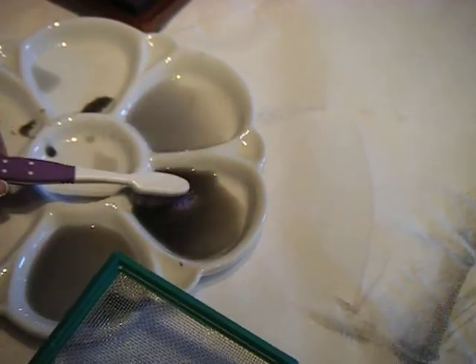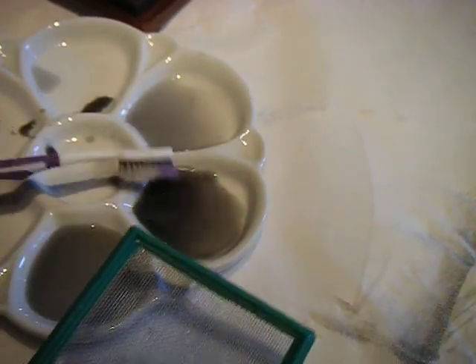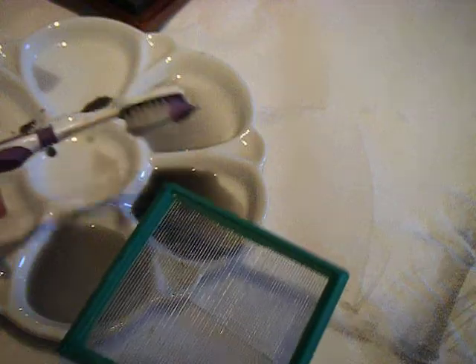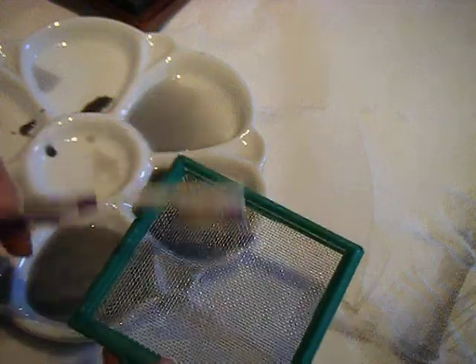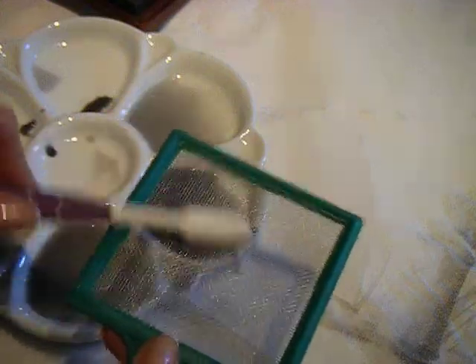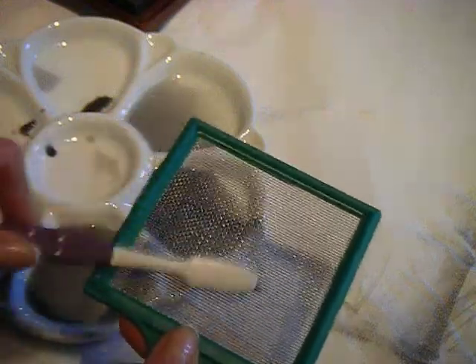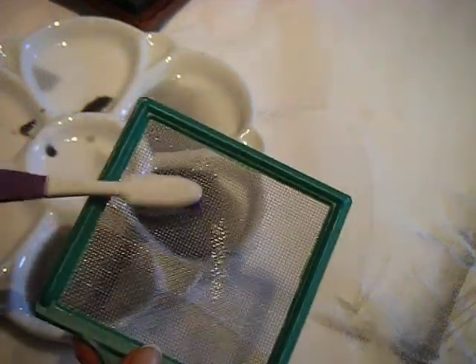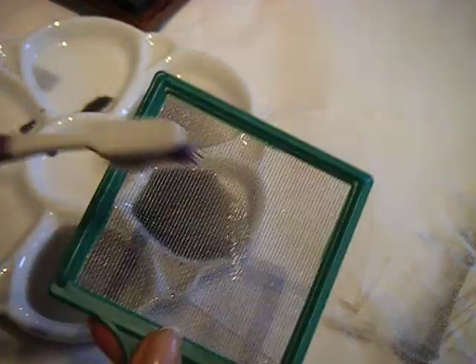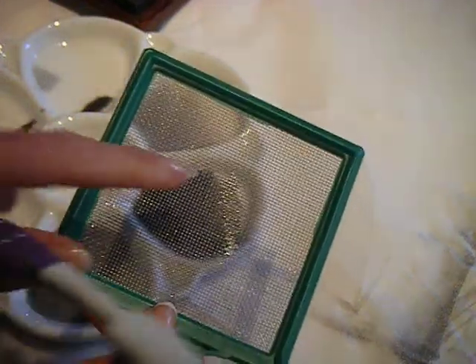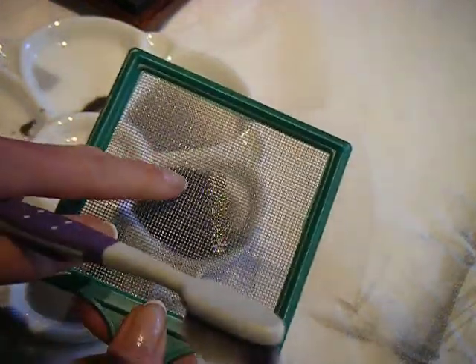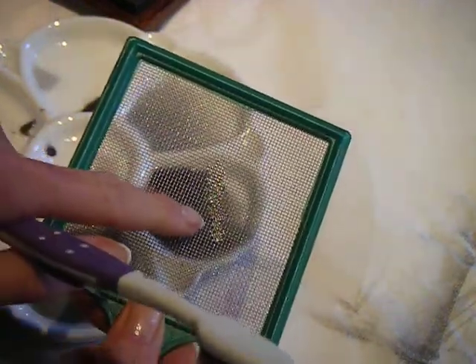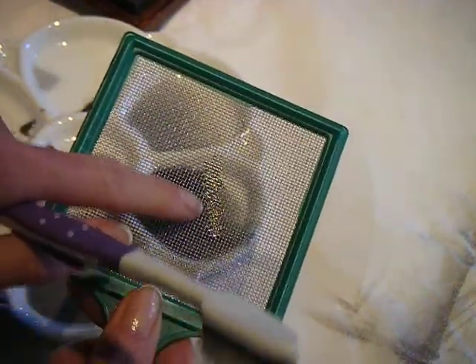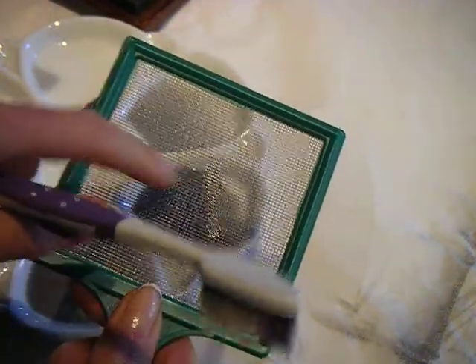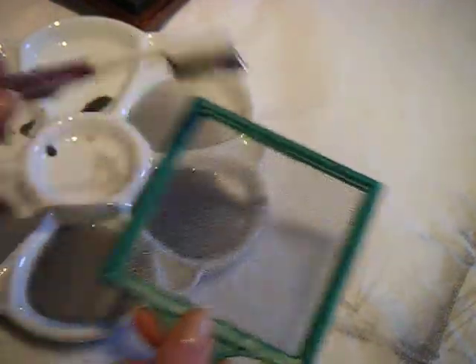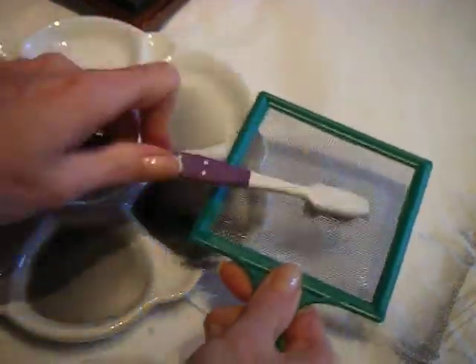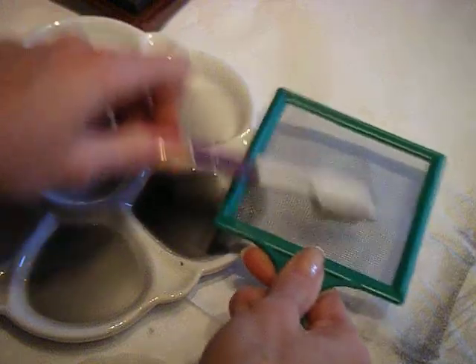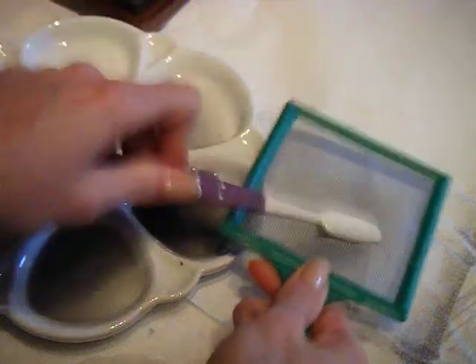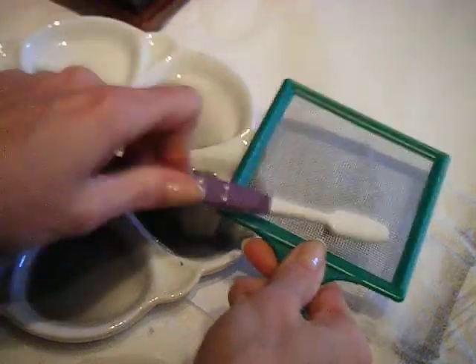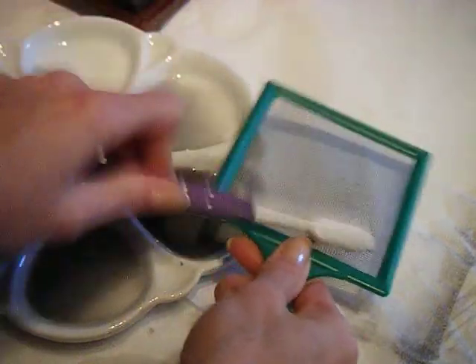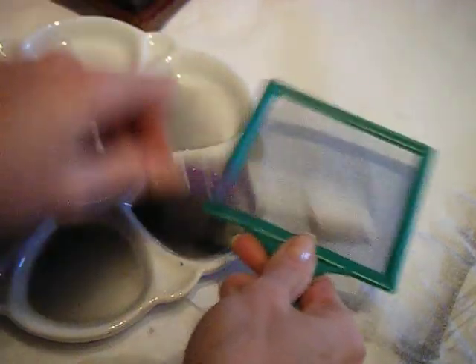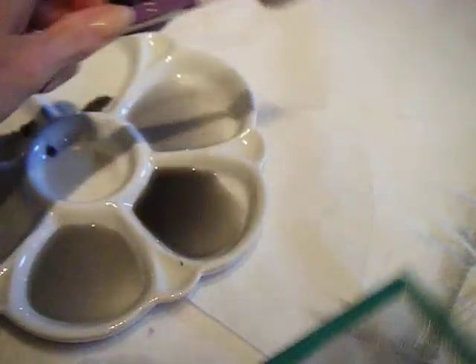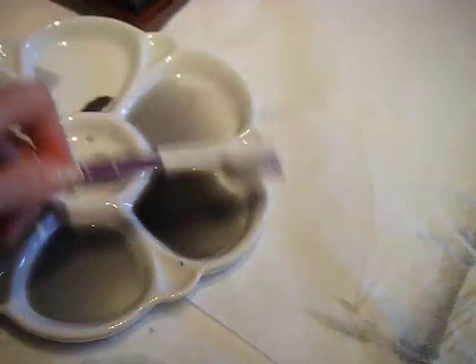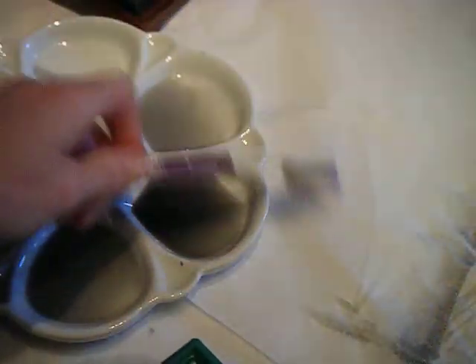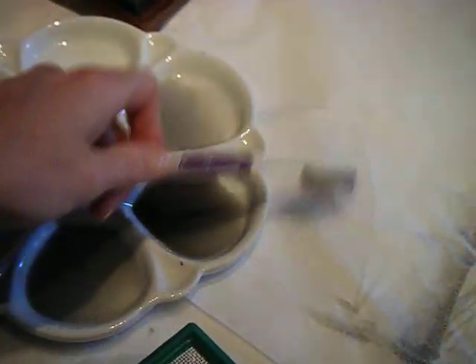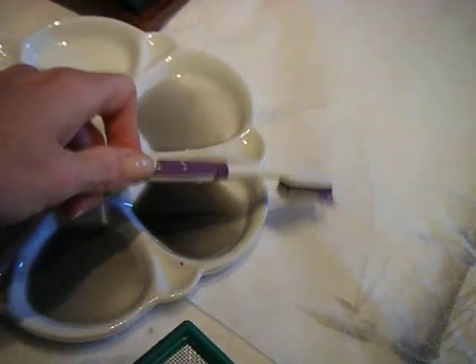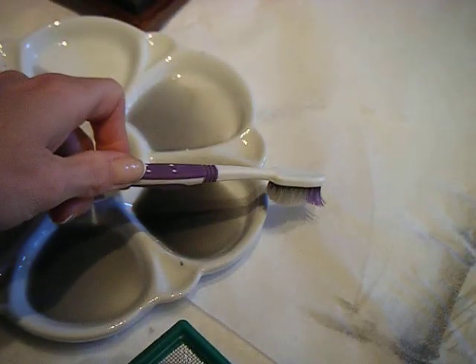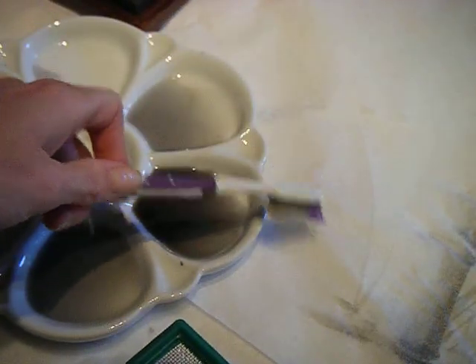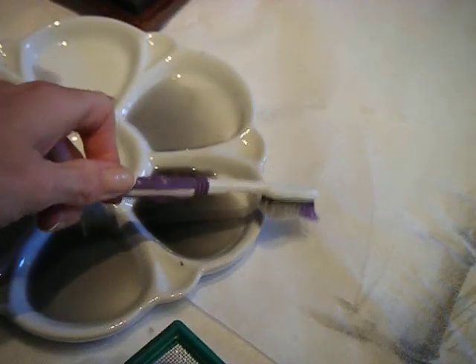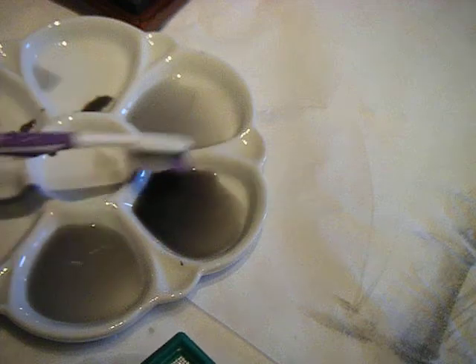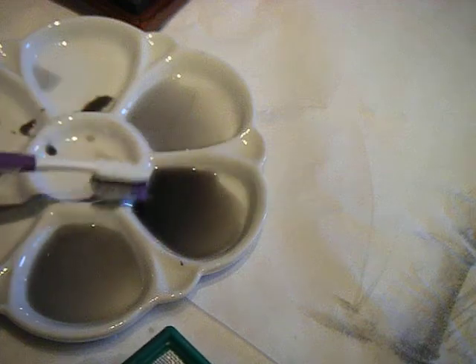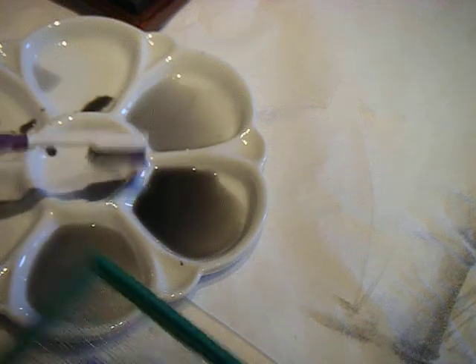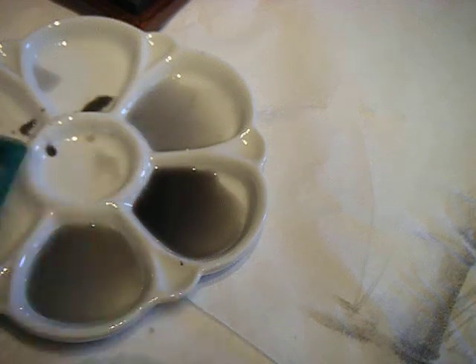If I do, what happens is it pools — and here you can see the water collecting. I'll just give you a demonstration as you shake it through there. It doesn't really do a very effective job in terms of pigment because this isn't very dark.